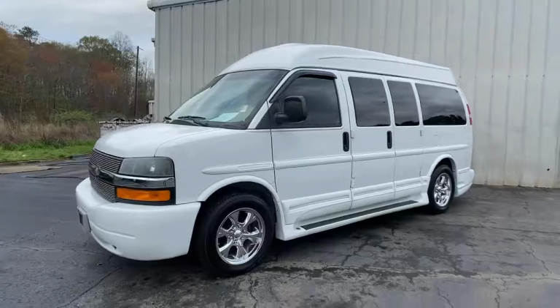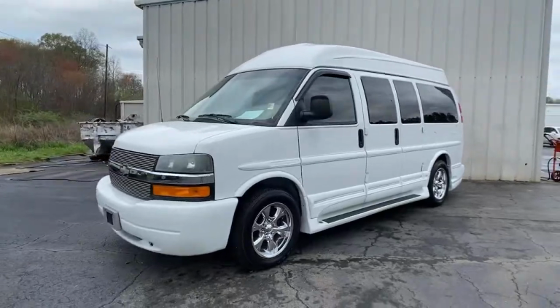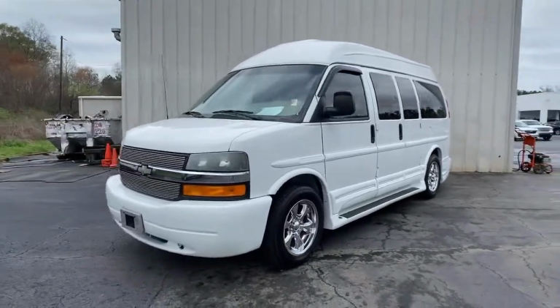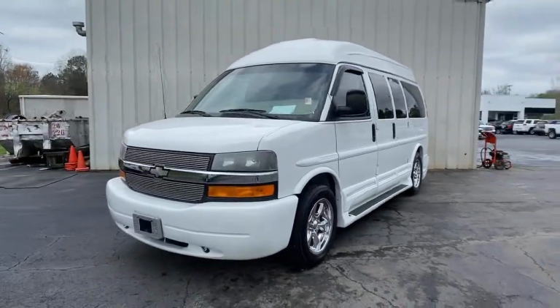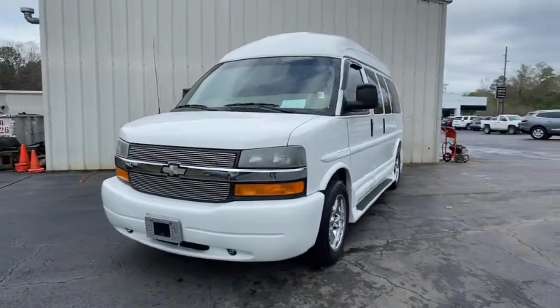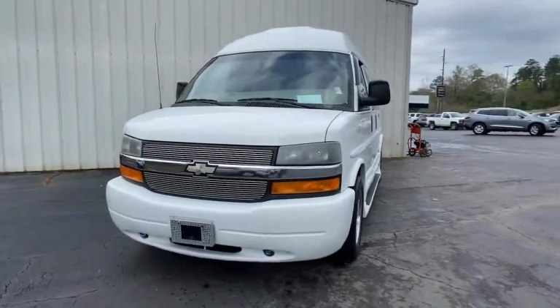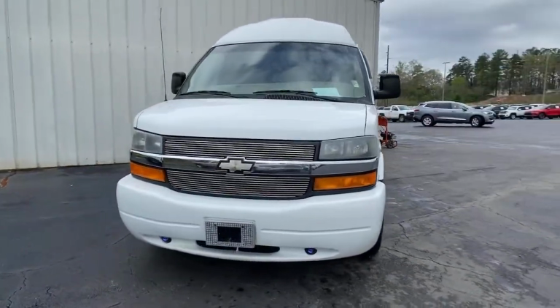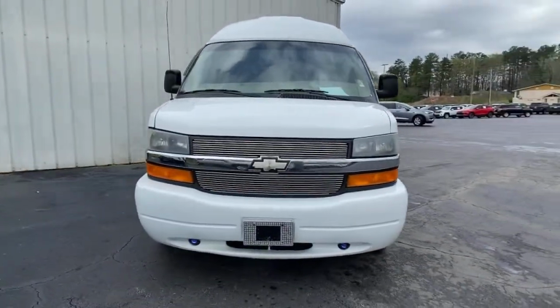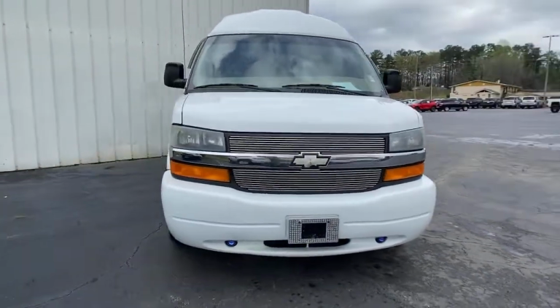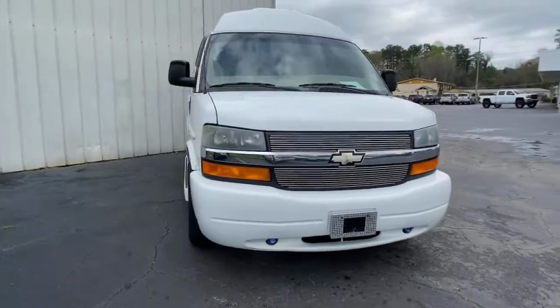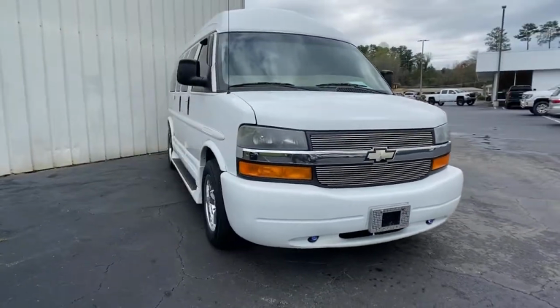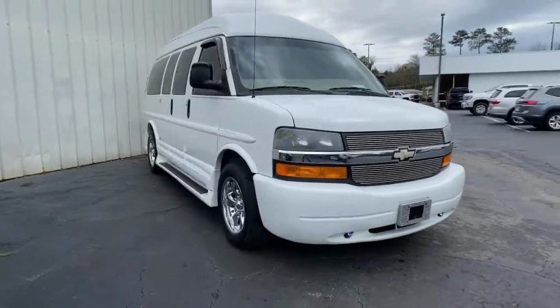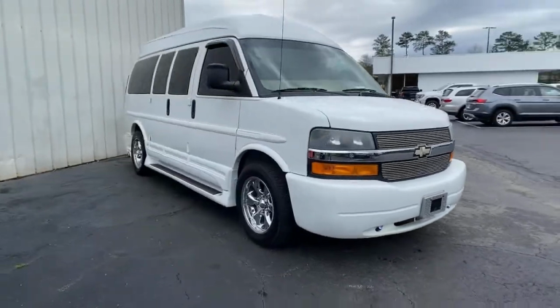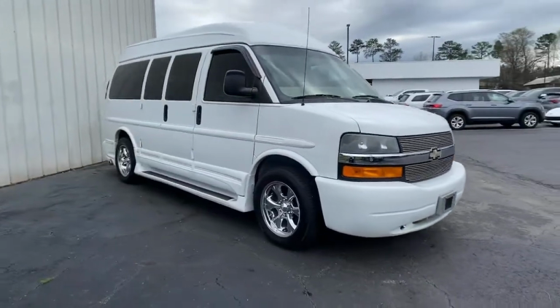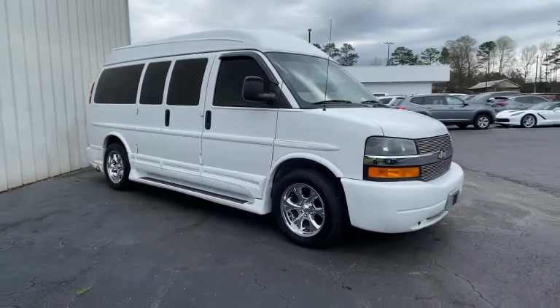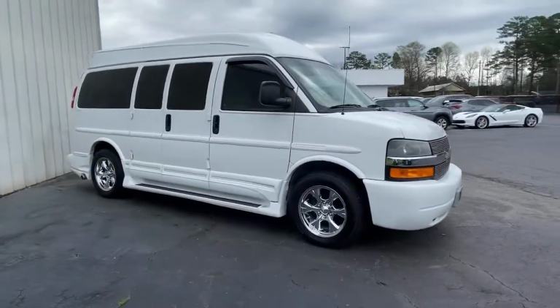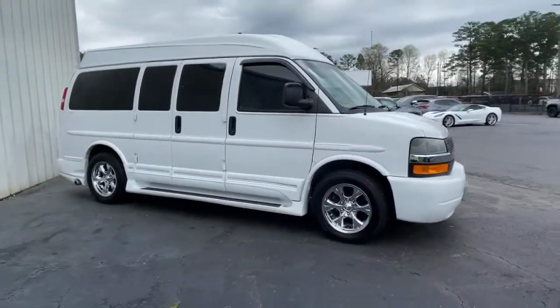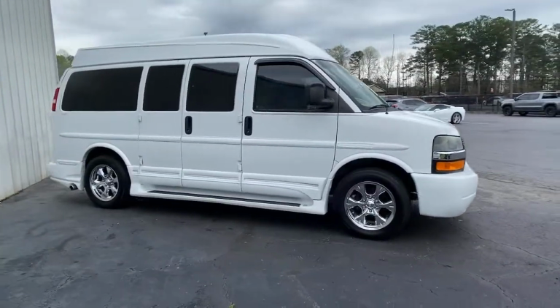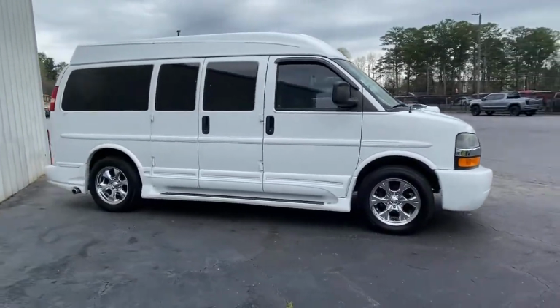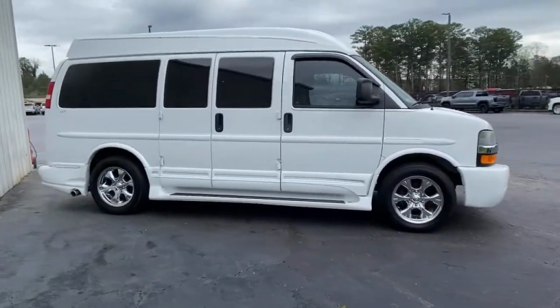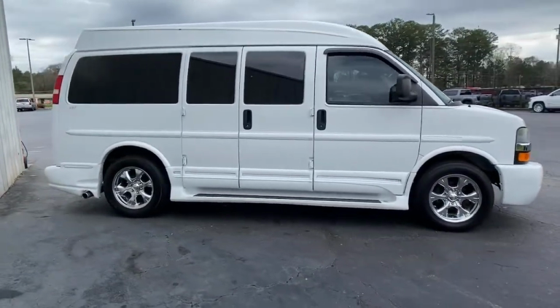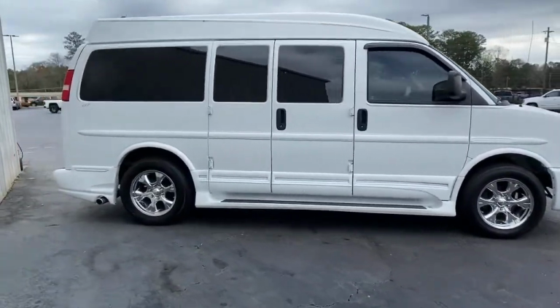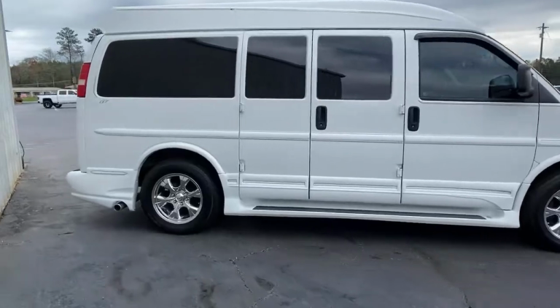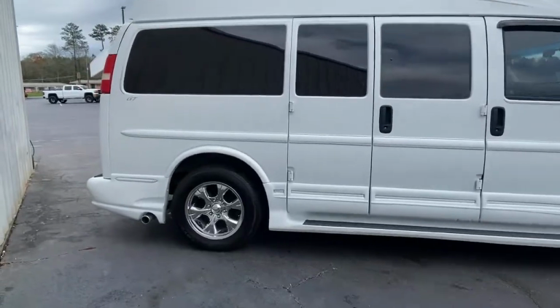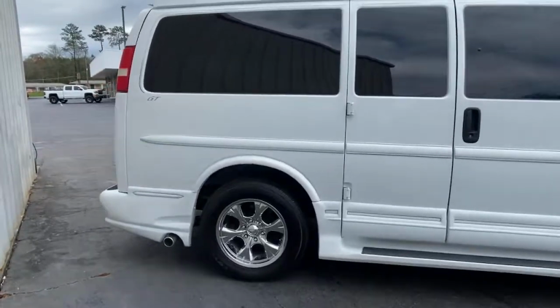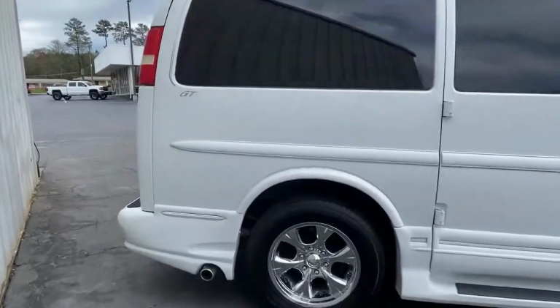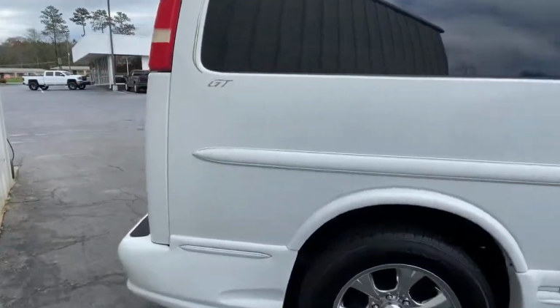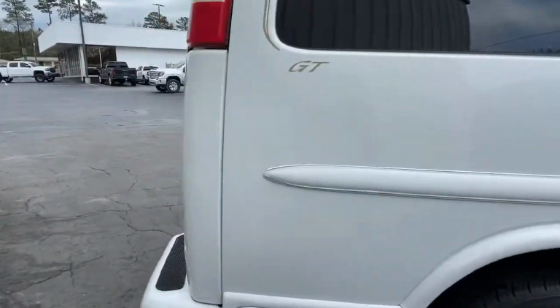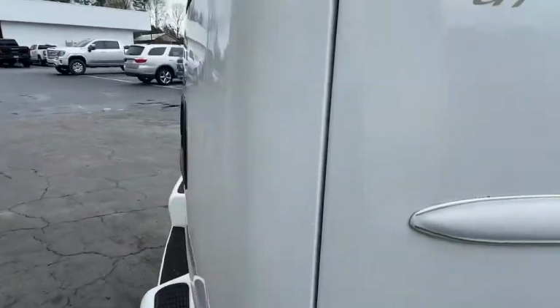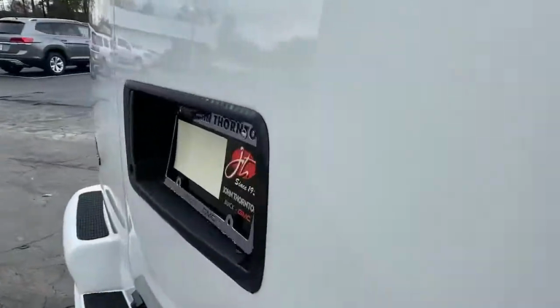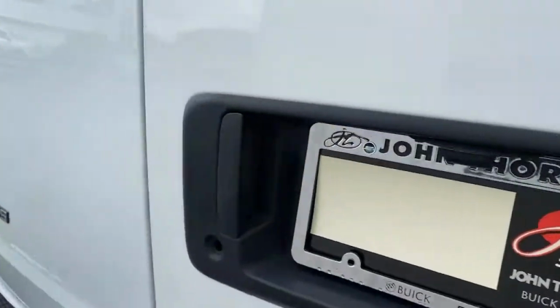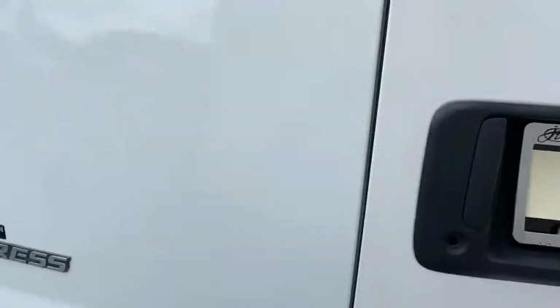Take a moment to check out the 2008 Chevrolet Express. With less than 150,000 miles on the odometer, this vehicle stands out from the rest. Now is the perfect time to start a fresh new chapter in your traveling life.